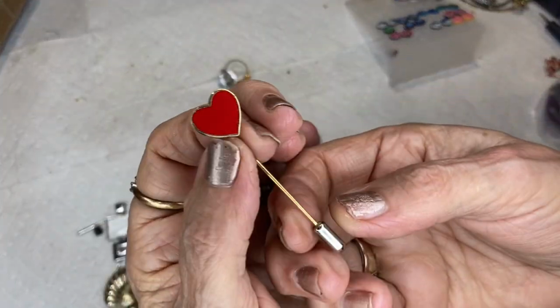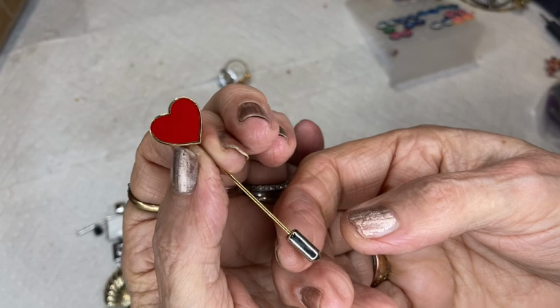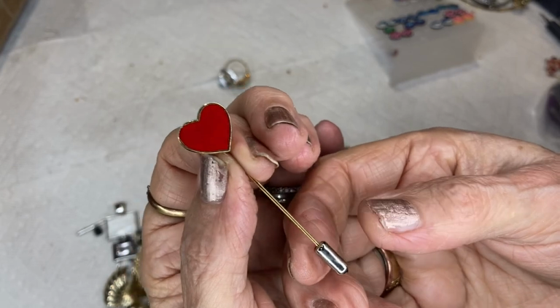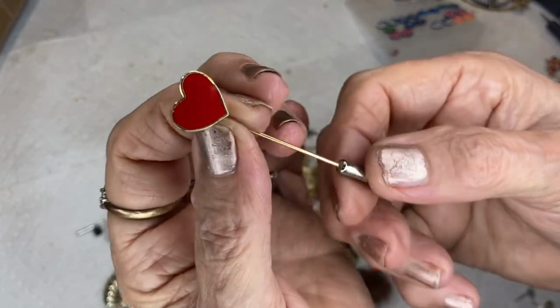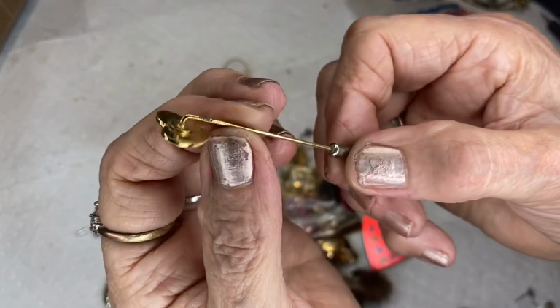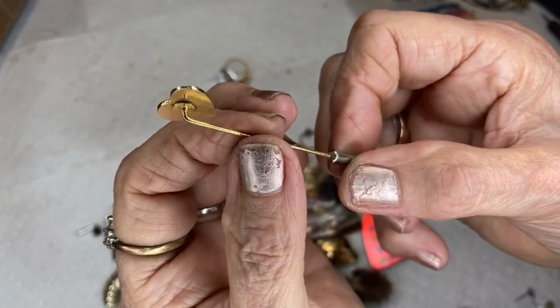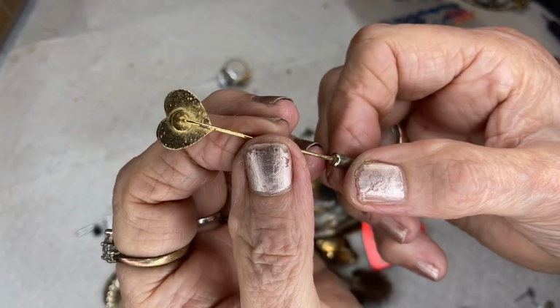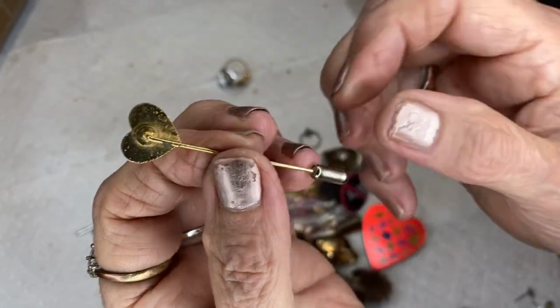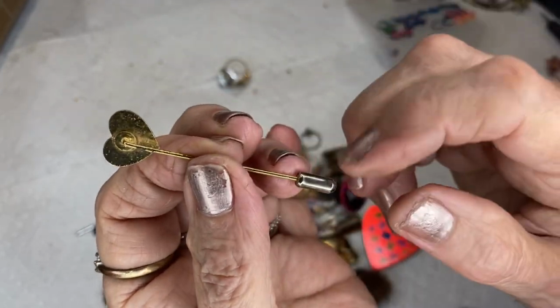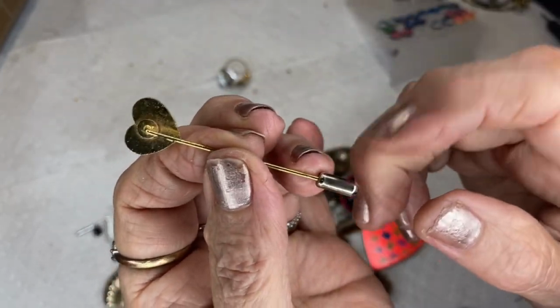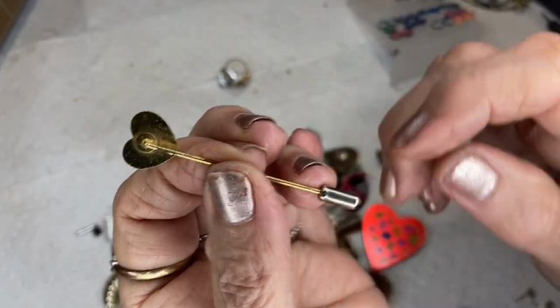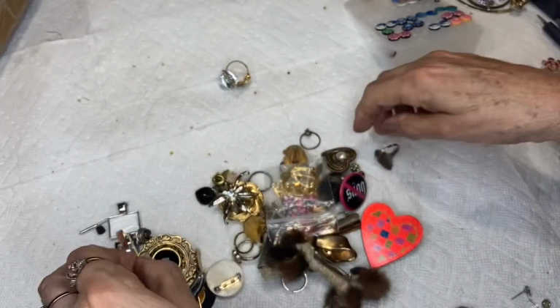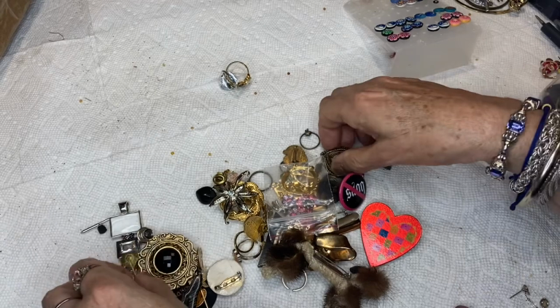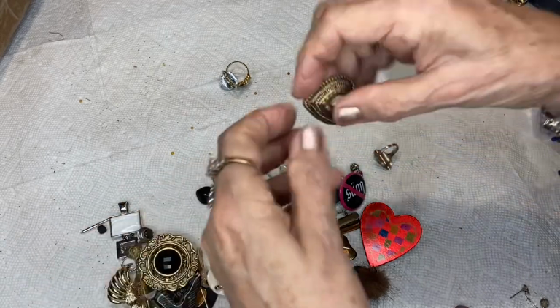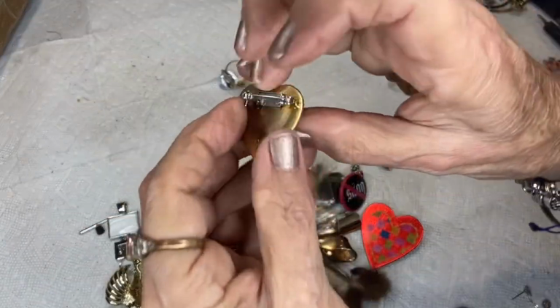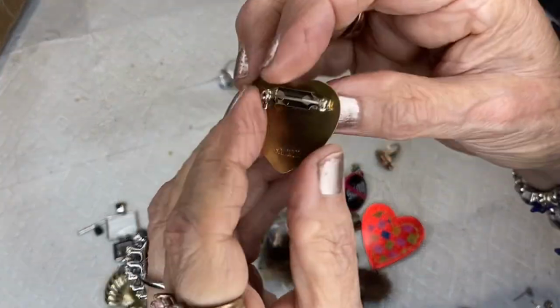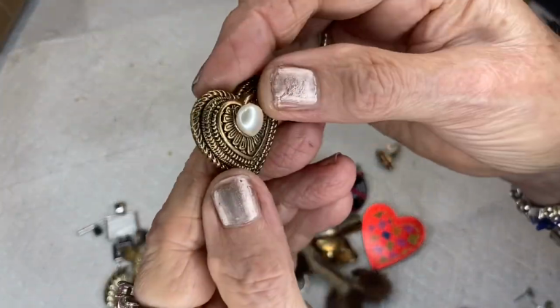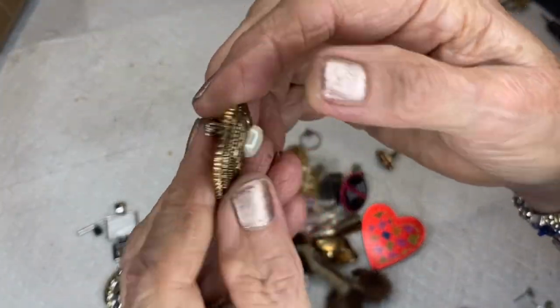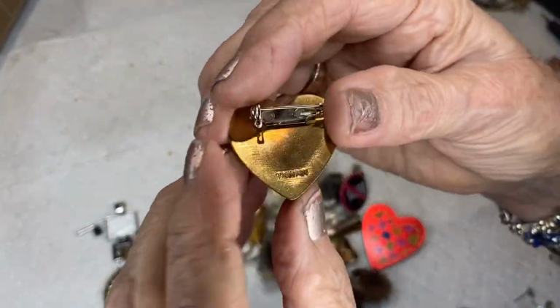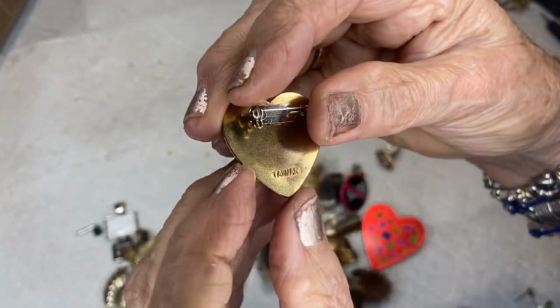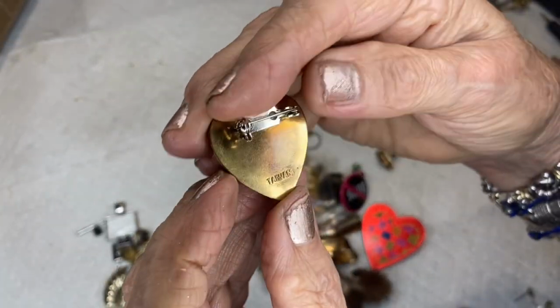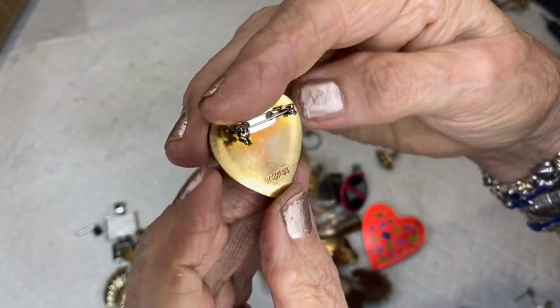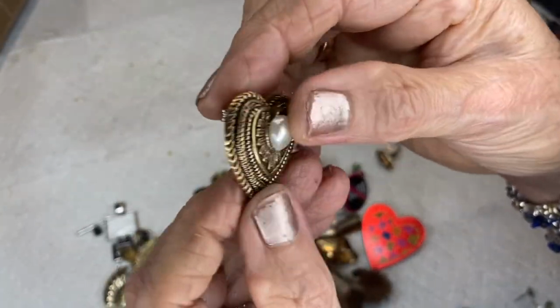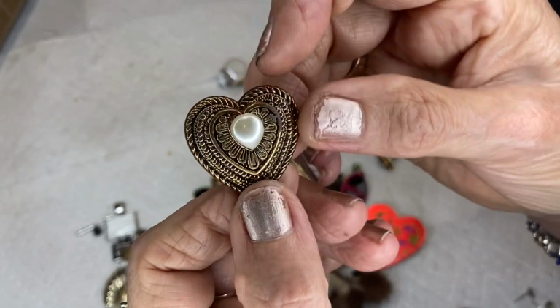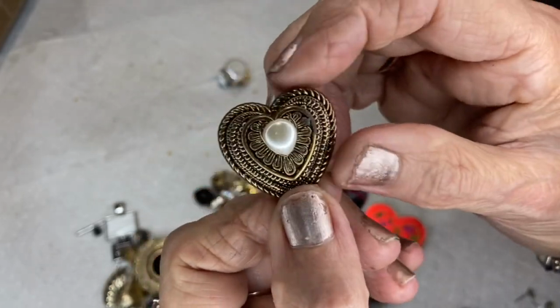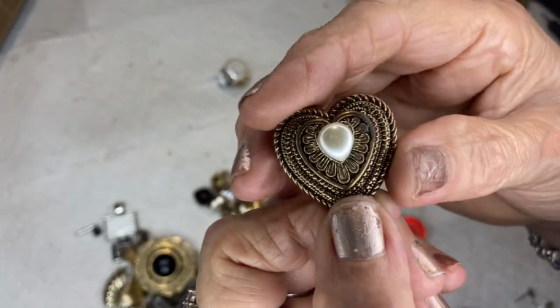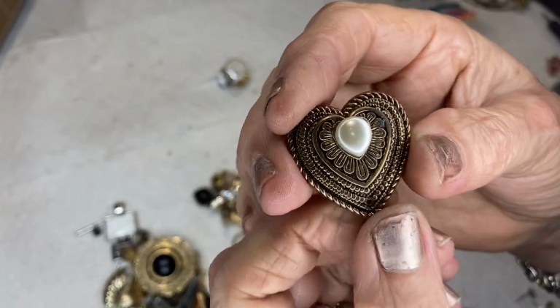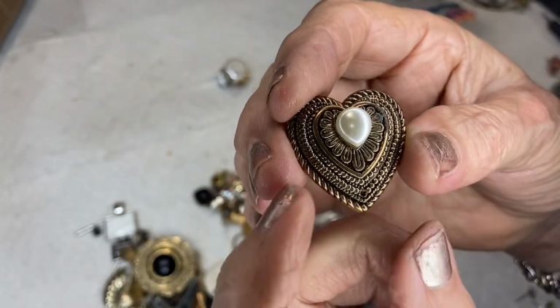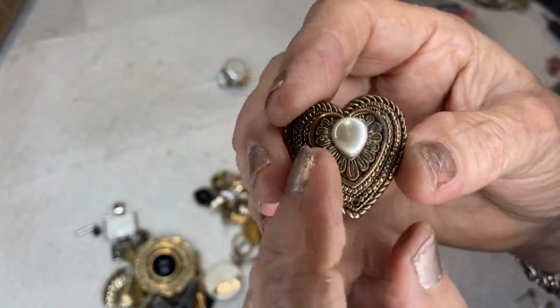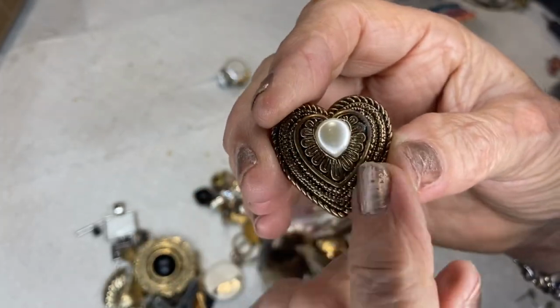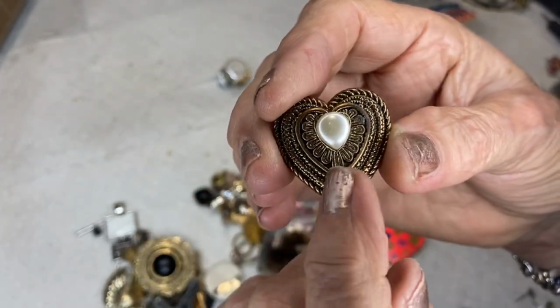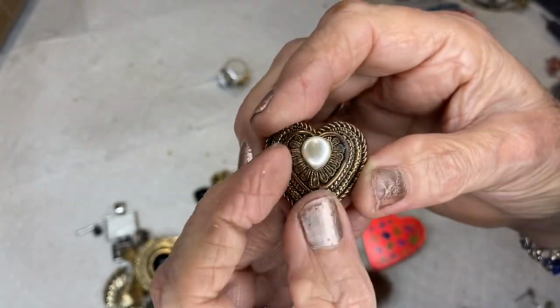Heart stick pin — gold tone on top, silver tone on the bottom. This is a heart pin that says Taiwan, bronzy coppery color.